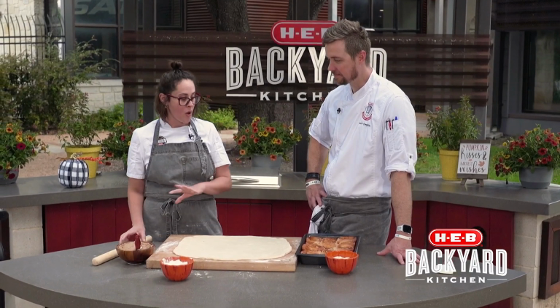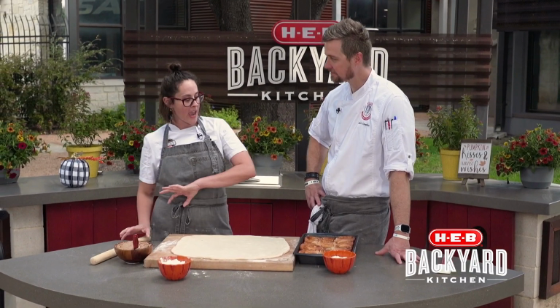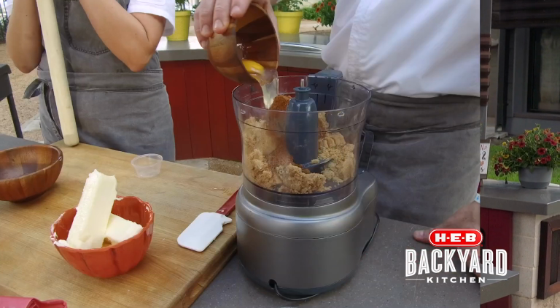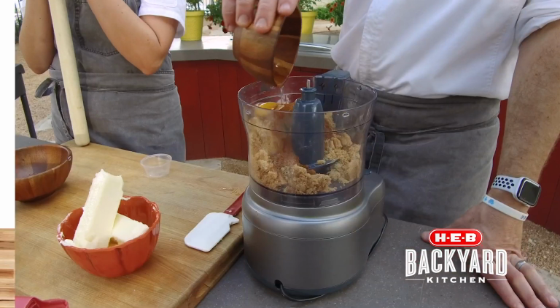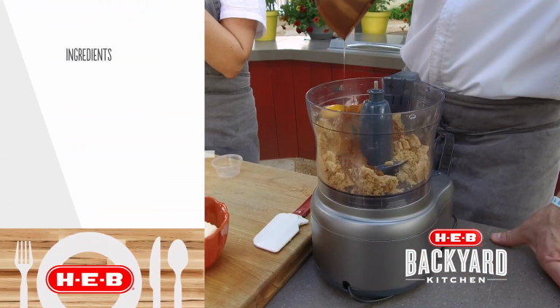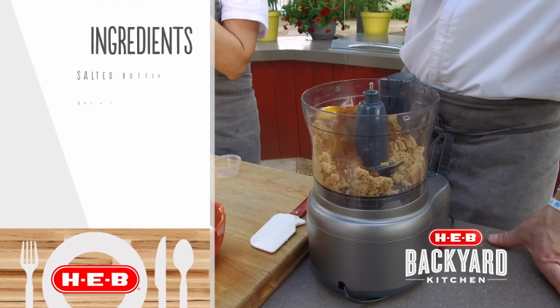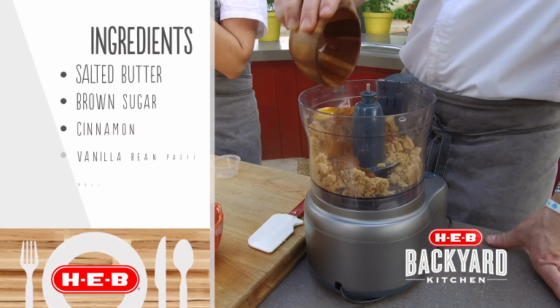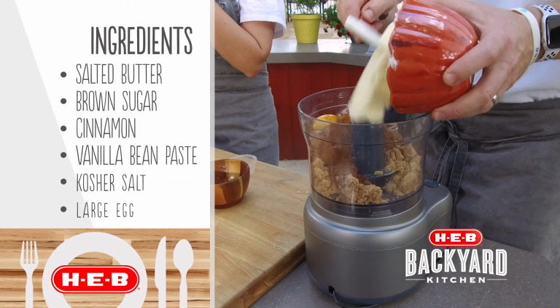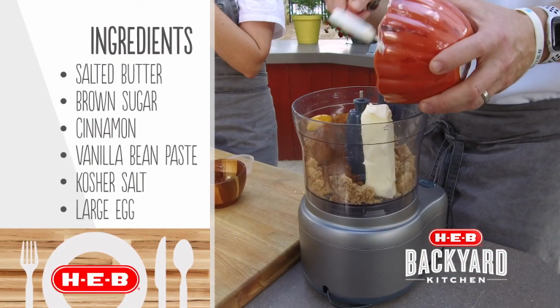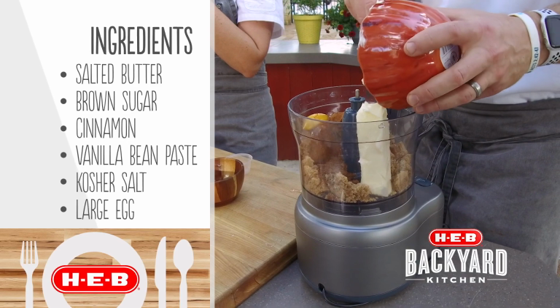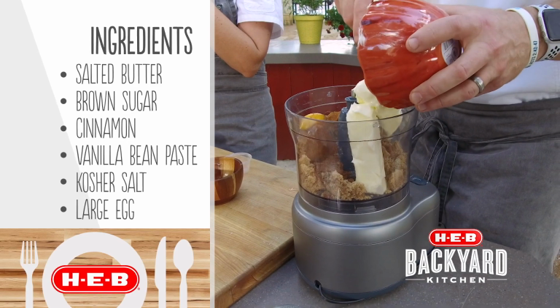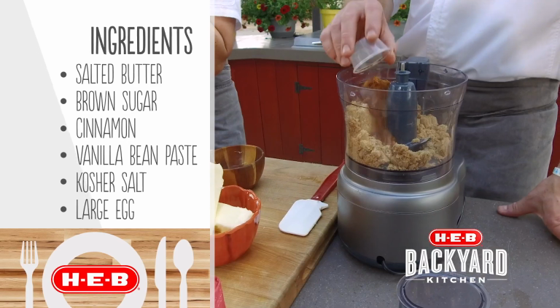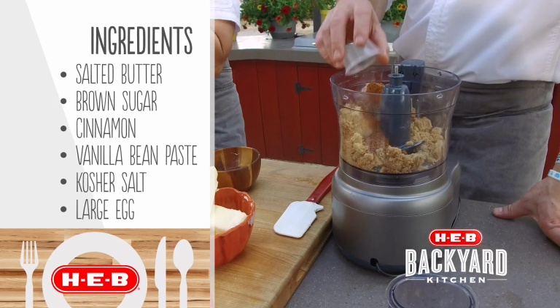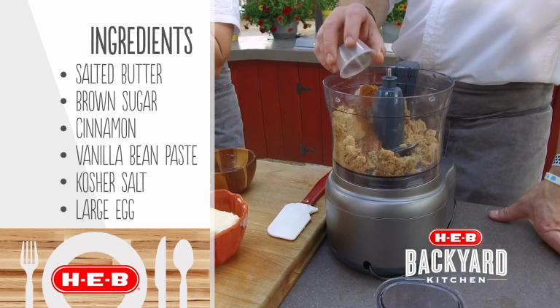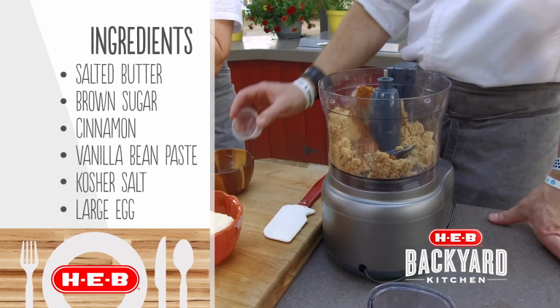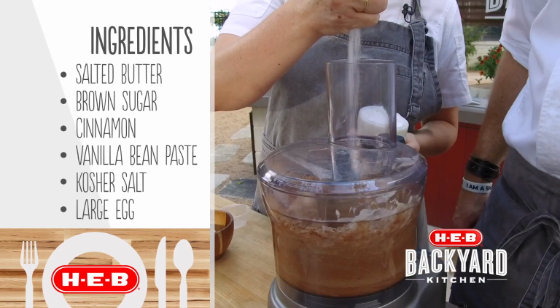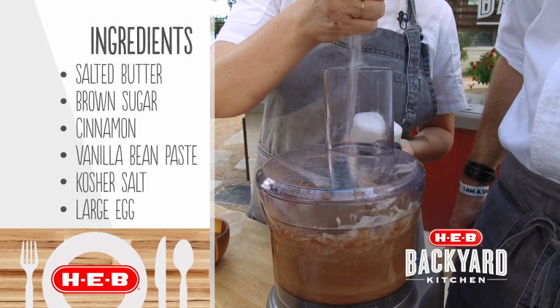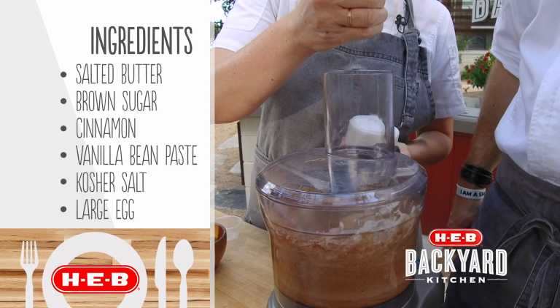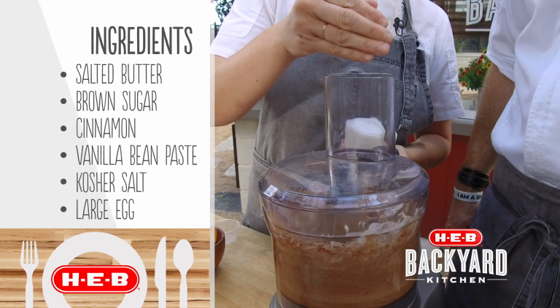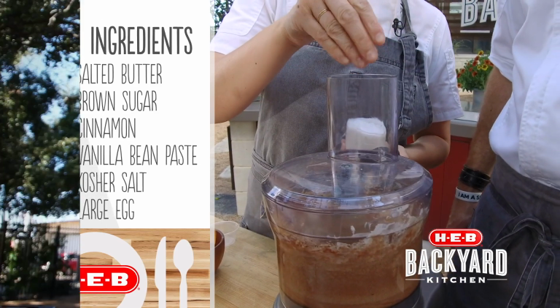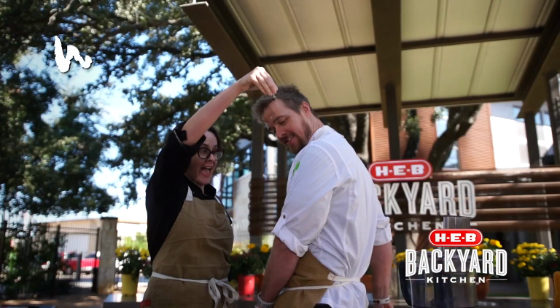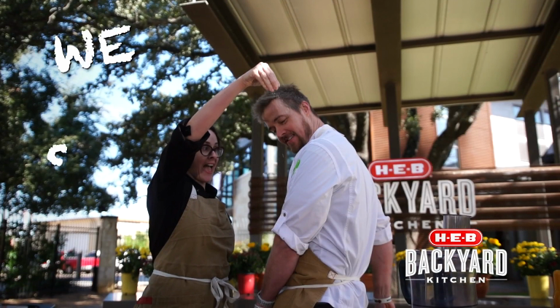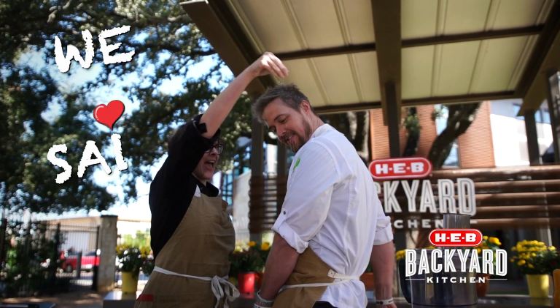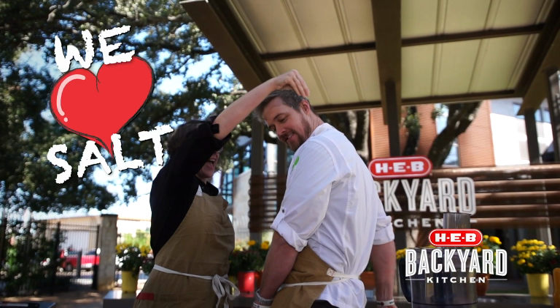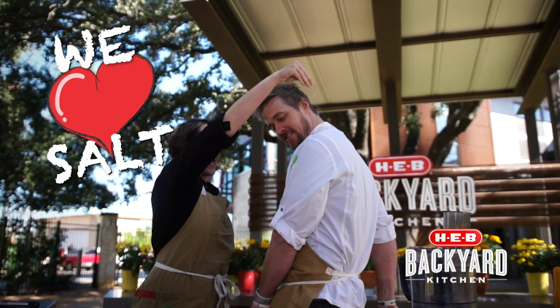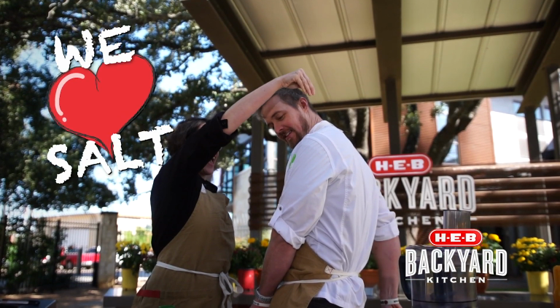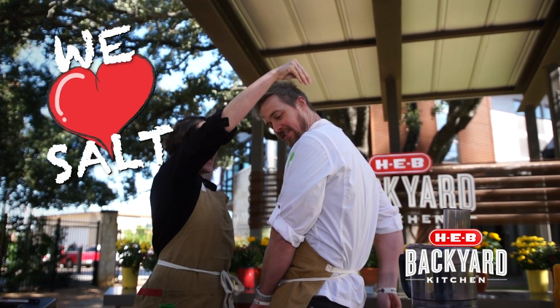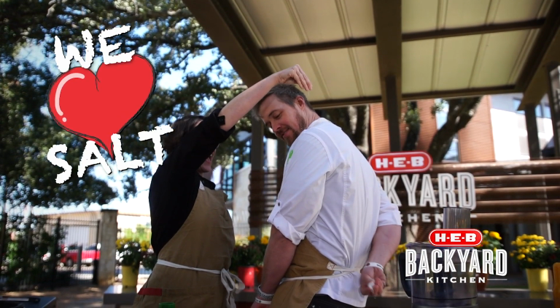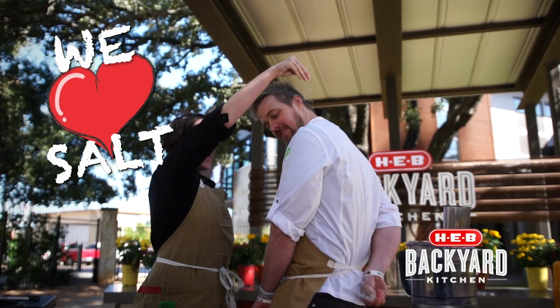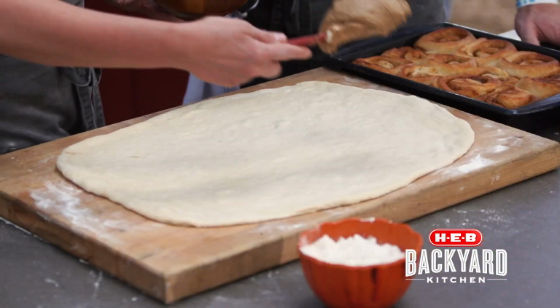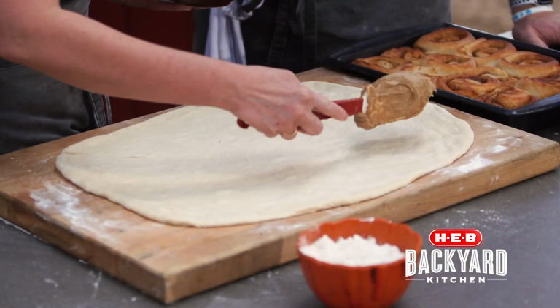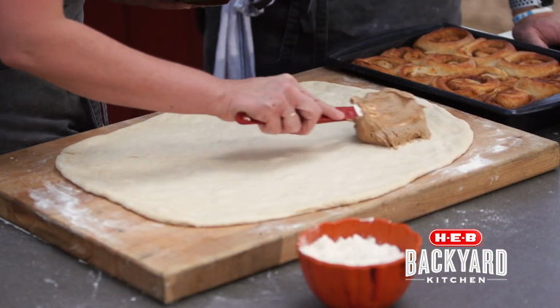So we have whipped together our egg, our butter, our cinnamon, our brown sugar, and a little bit of salt. And we like to add salt to all of our sweets because it does a nice balance and sort of brings out some flavors — pulls out extra flavors. Here it is, right here.